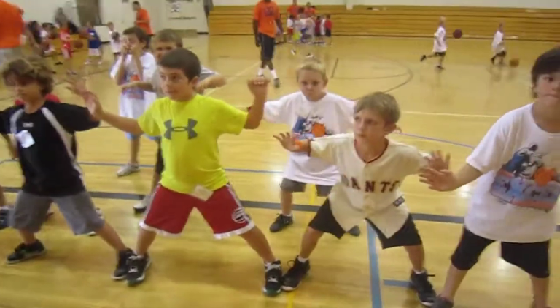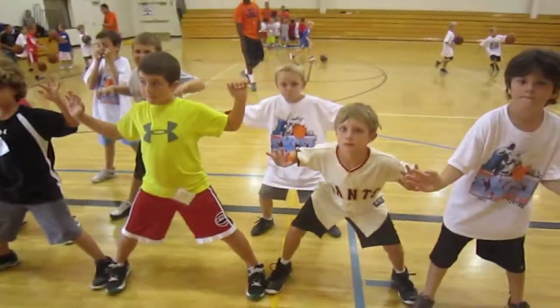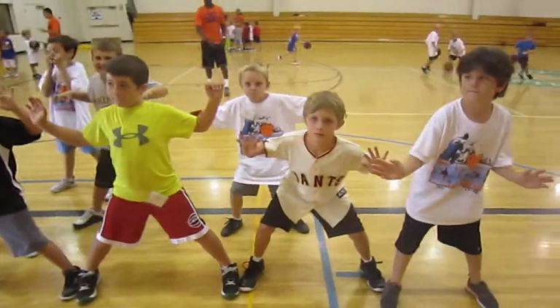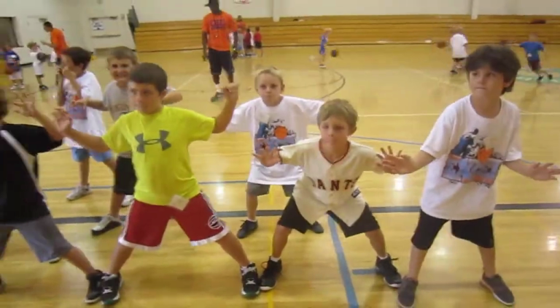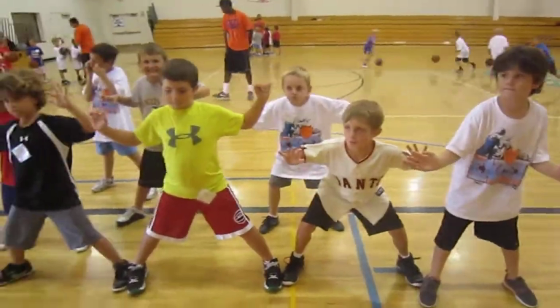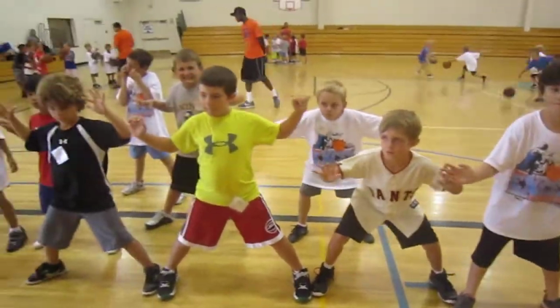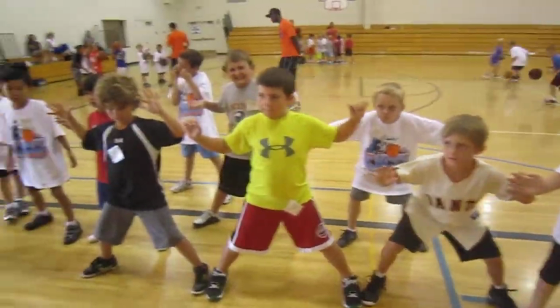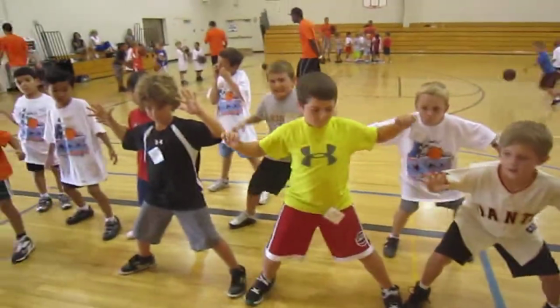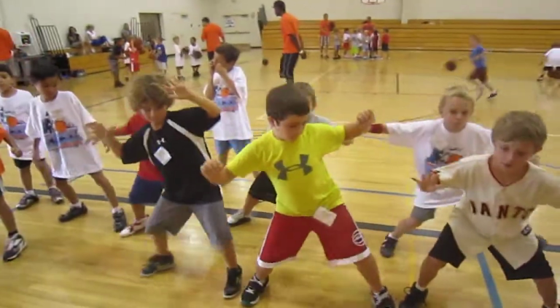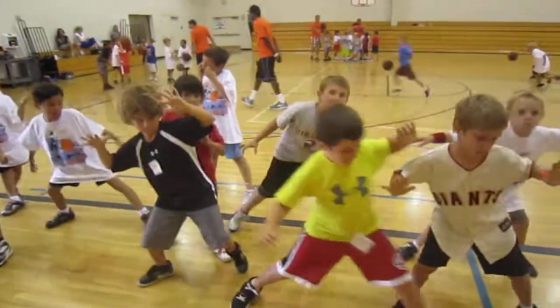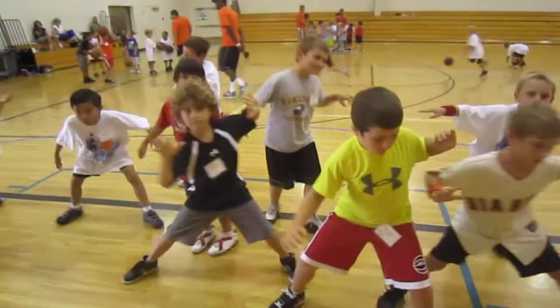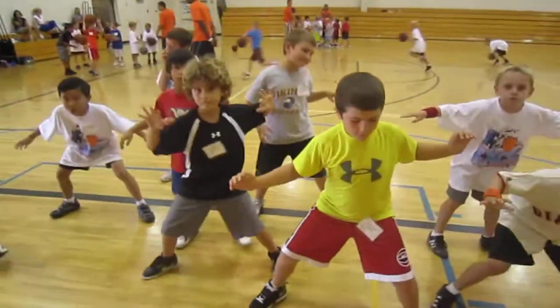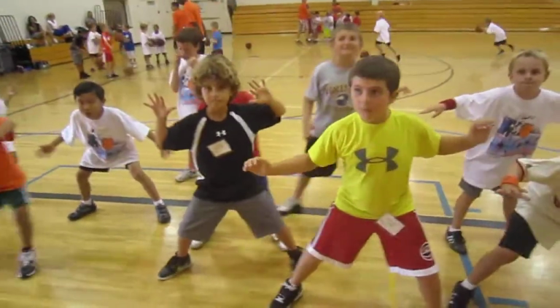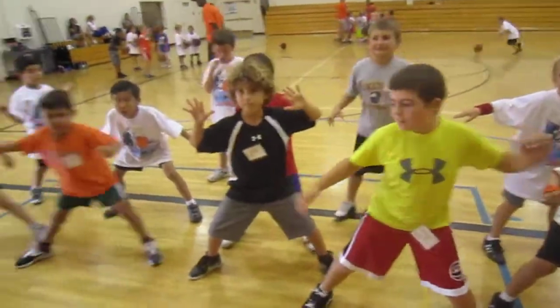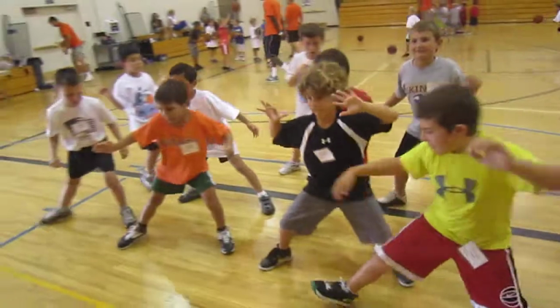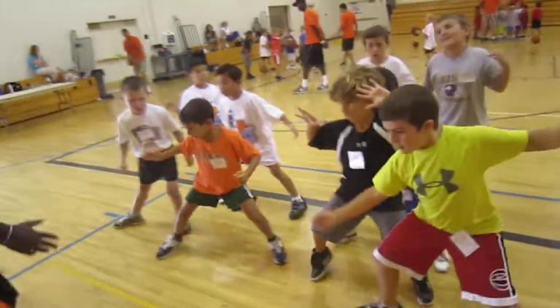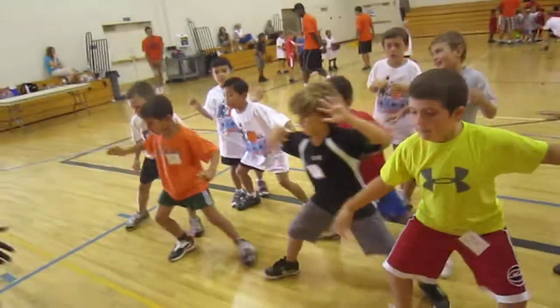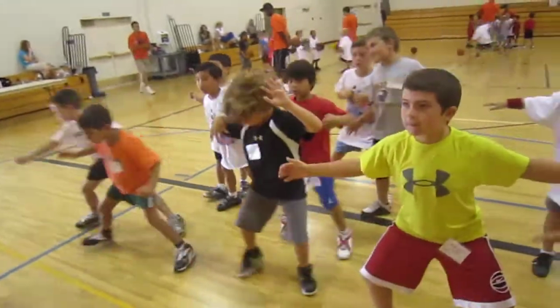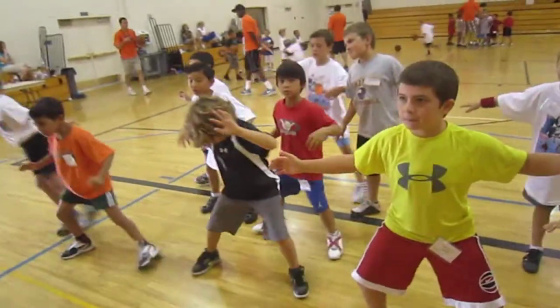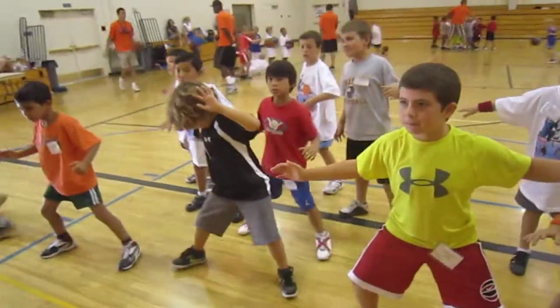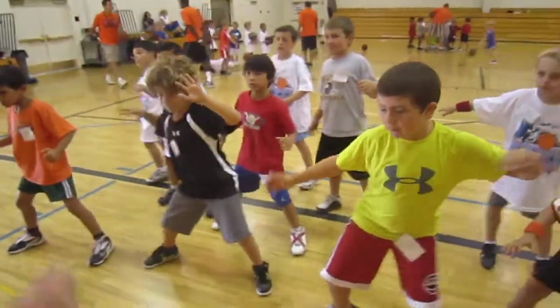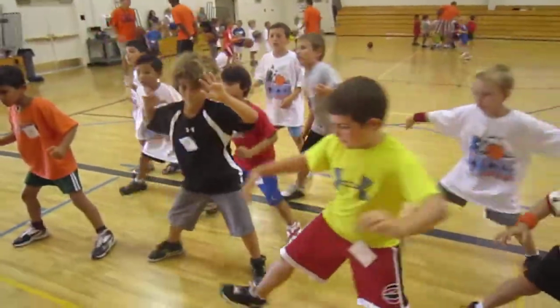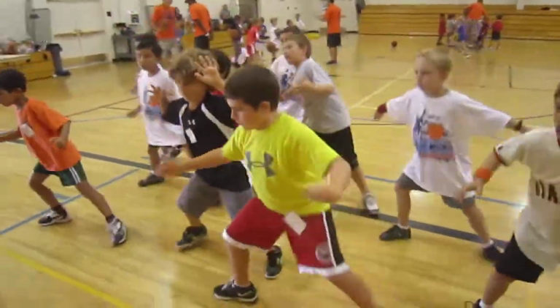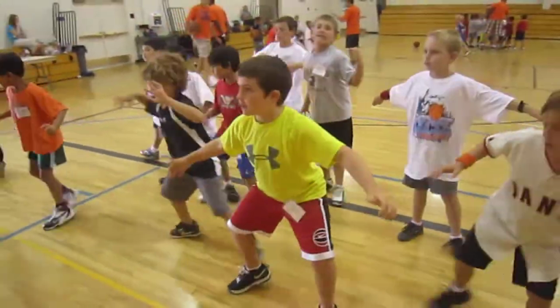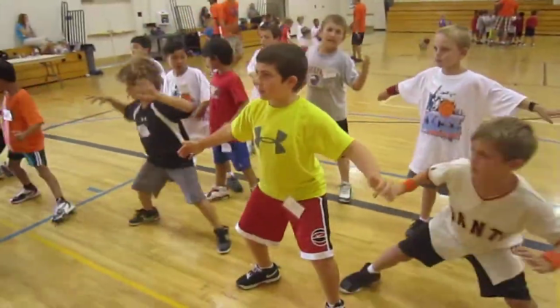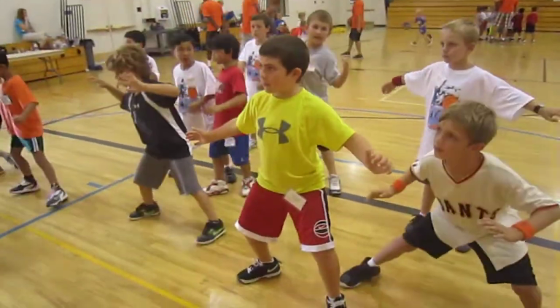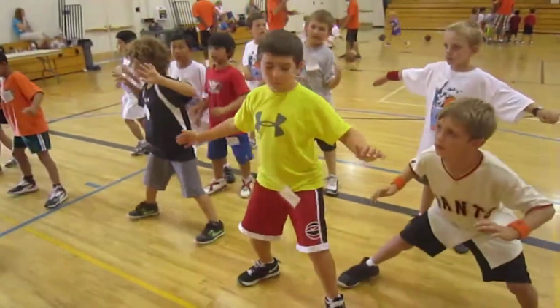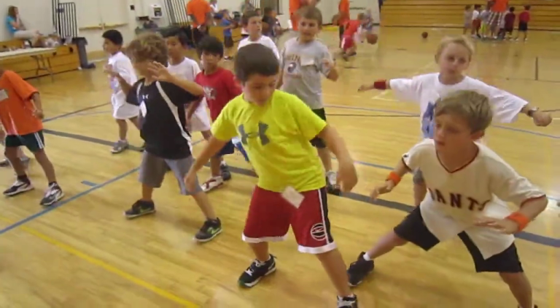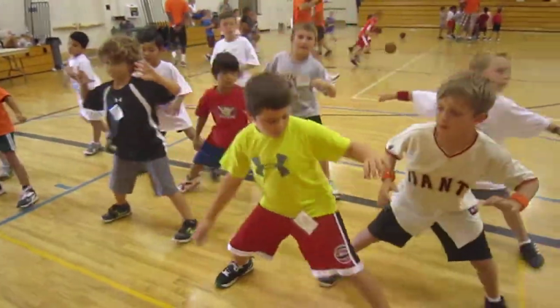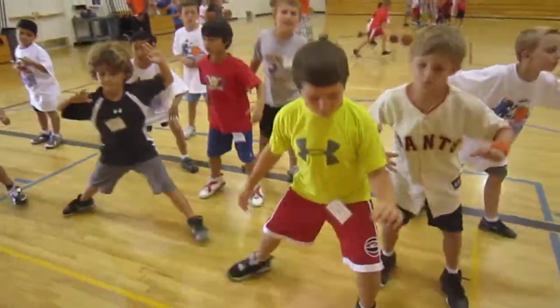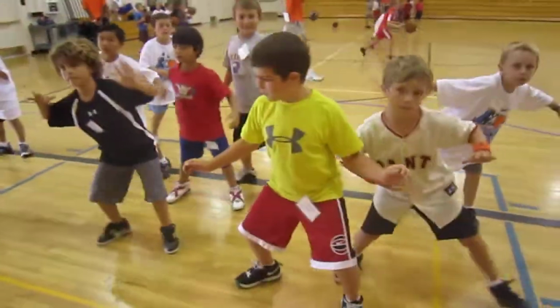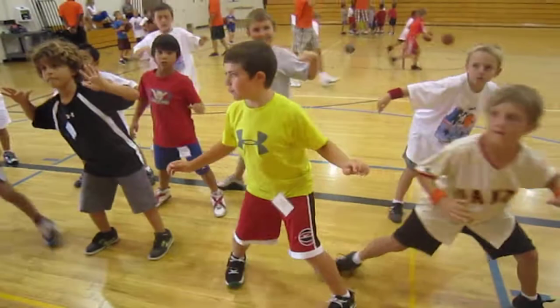We're going to take one step that way. Ready? One step. One step this way. Good. One more step this way. Good. One step back that way. Good.